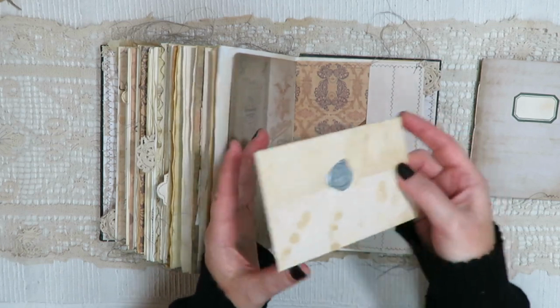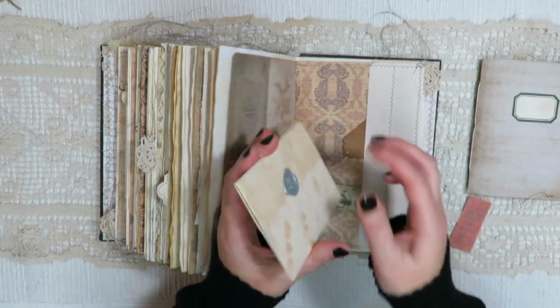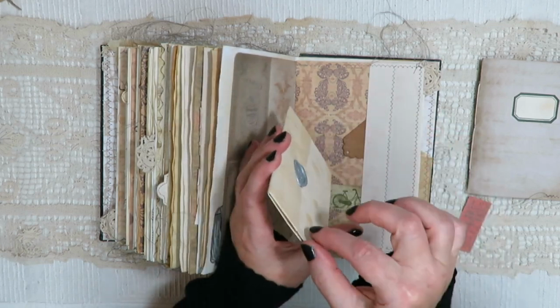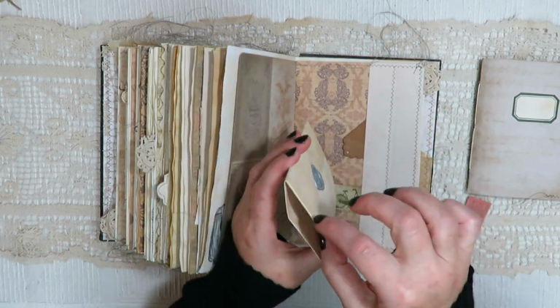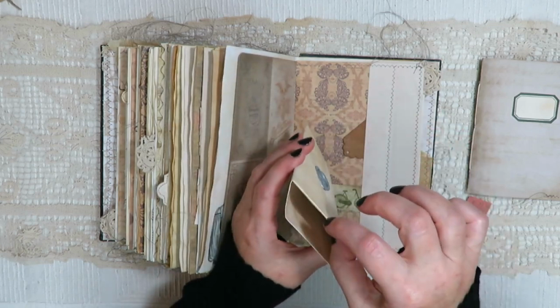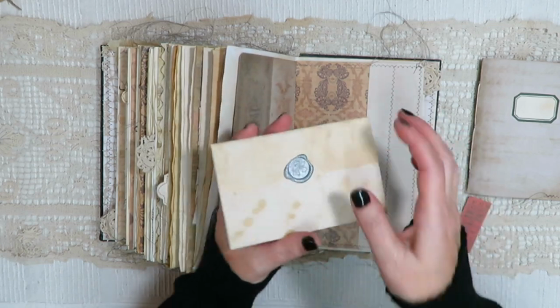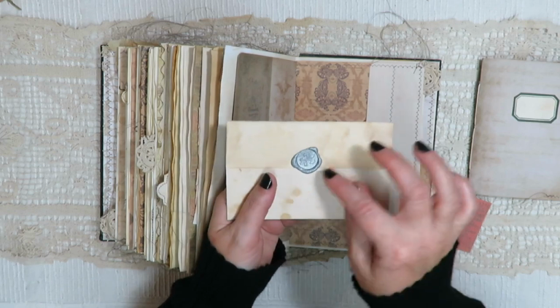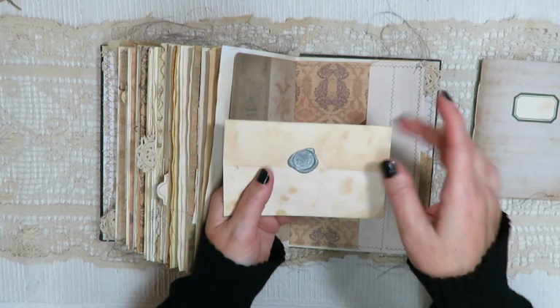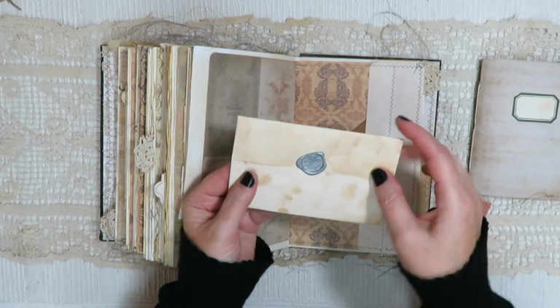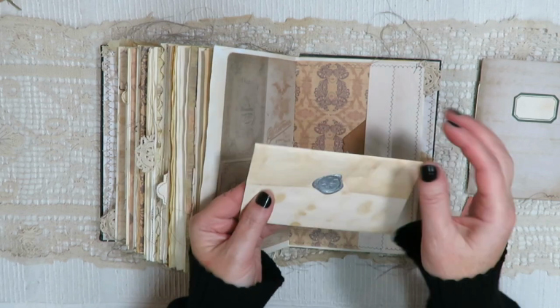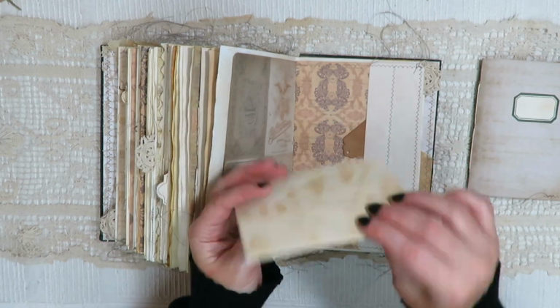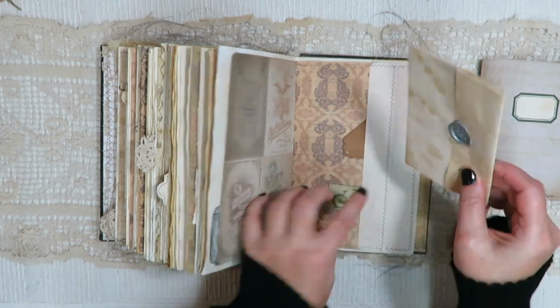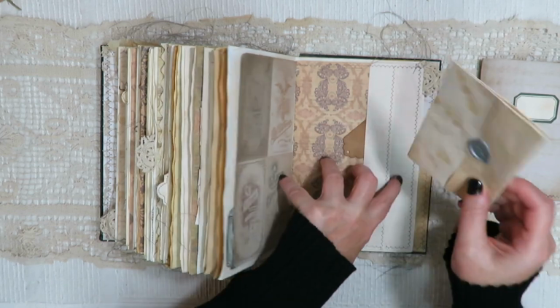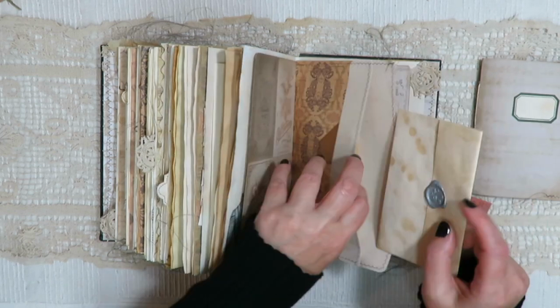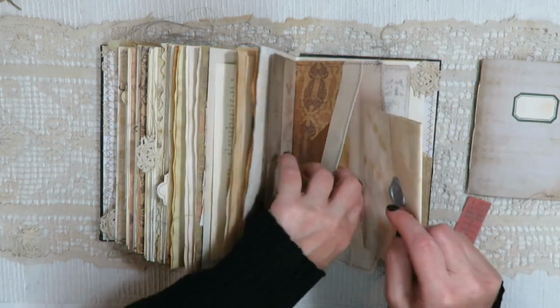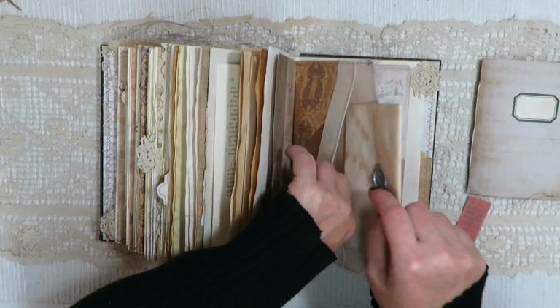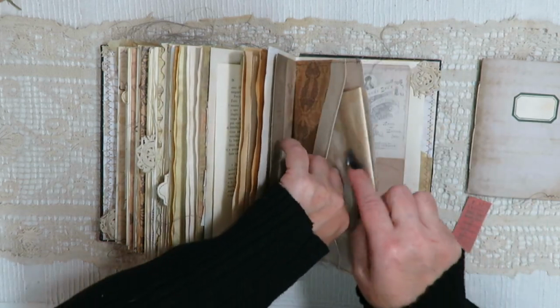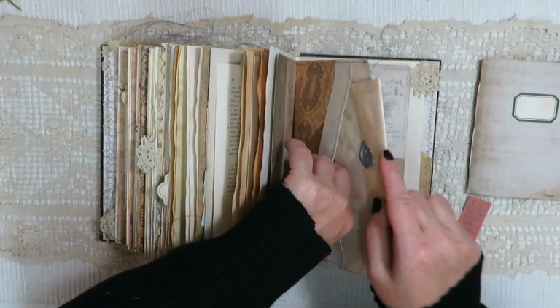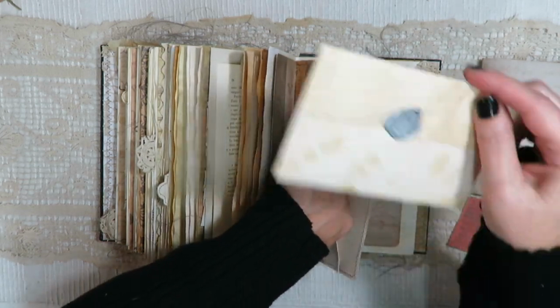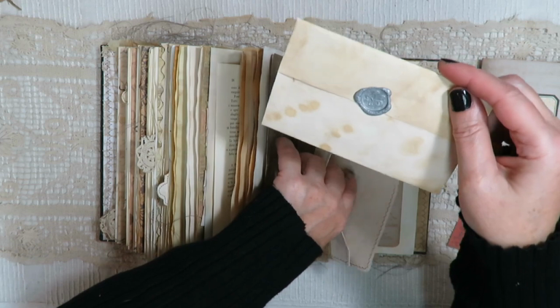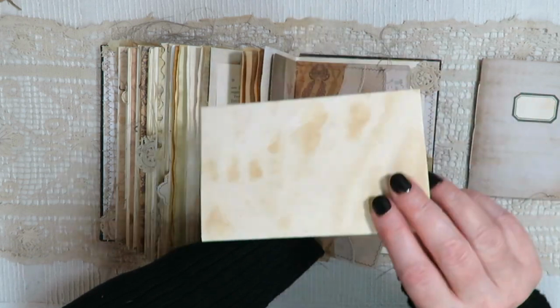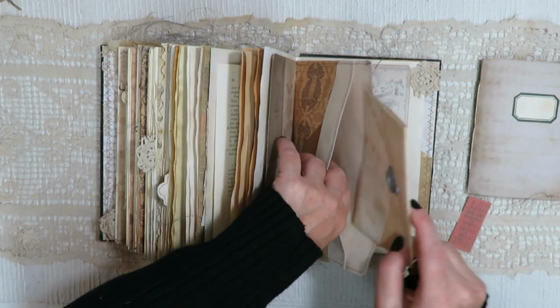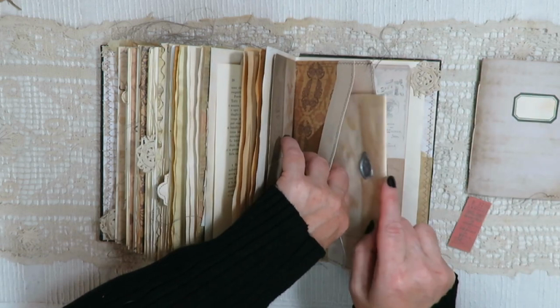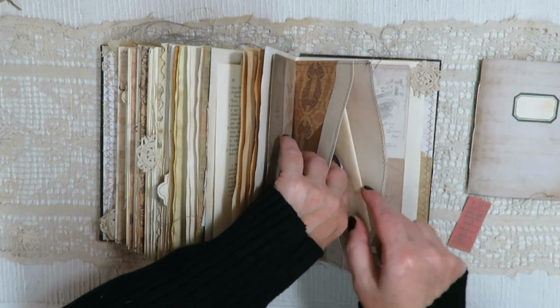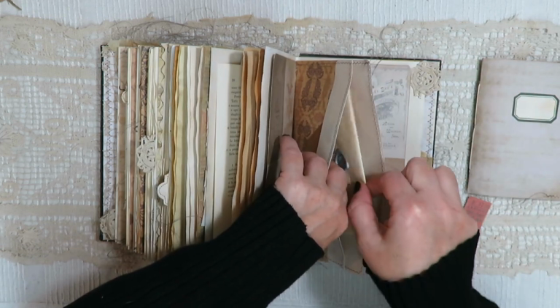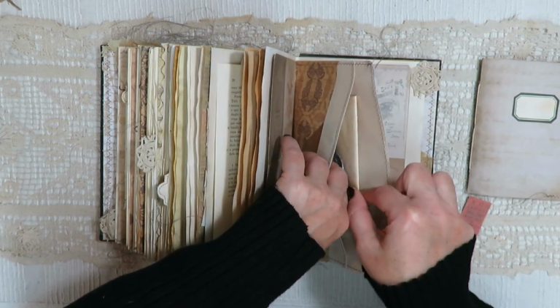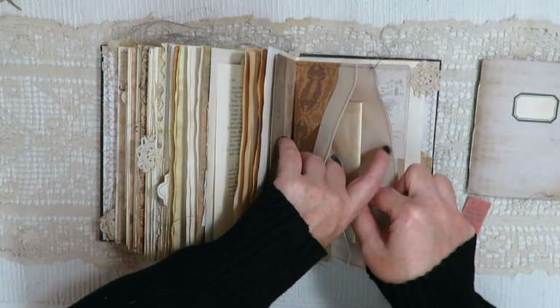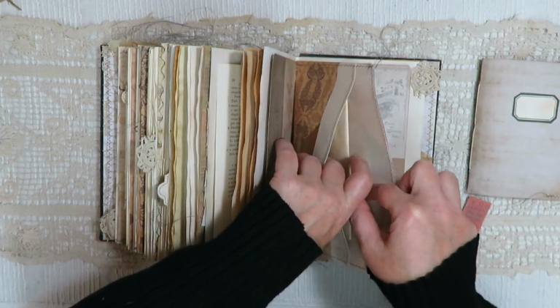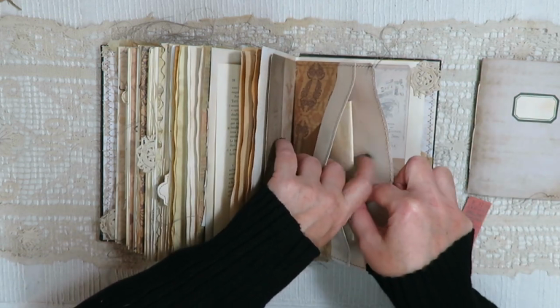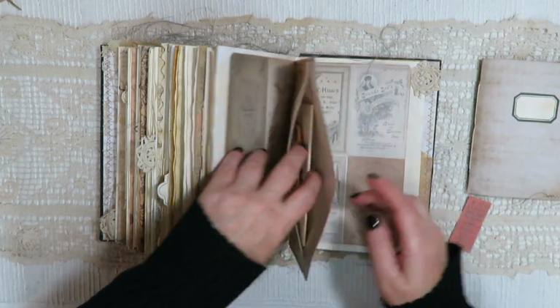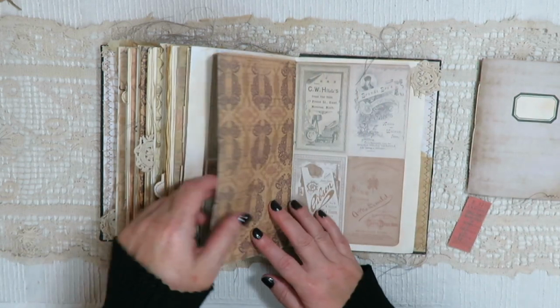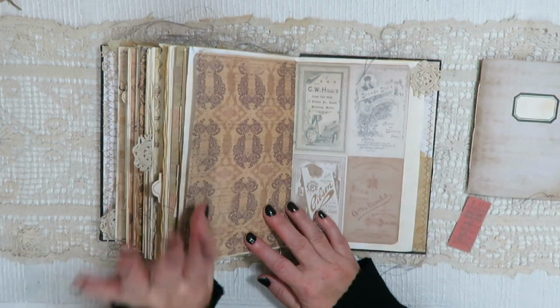This is a Regency-style folded letter with a little wax seal. So you could open that up and journal inside of it. I'll put the link down below for the YouTube video tutorial for folding the letters — so much fun, so easy.